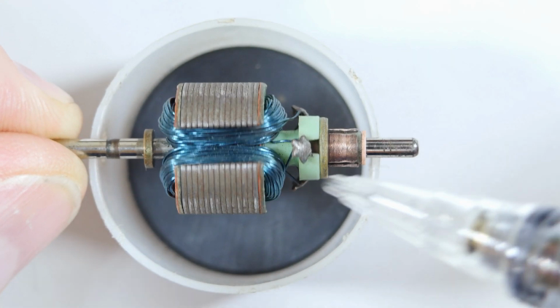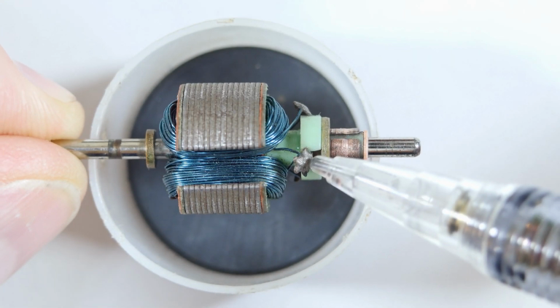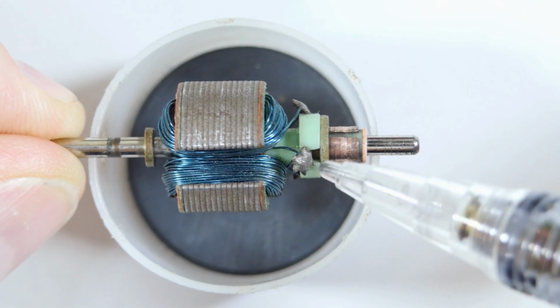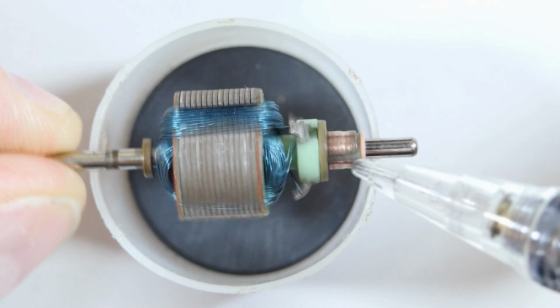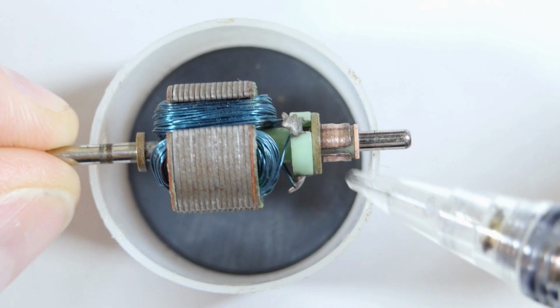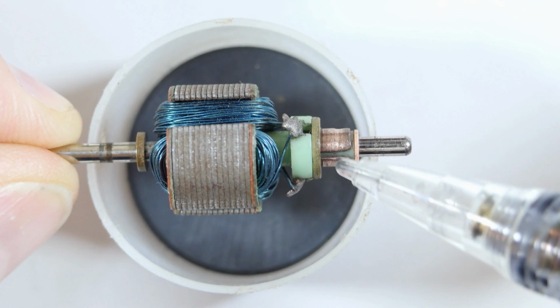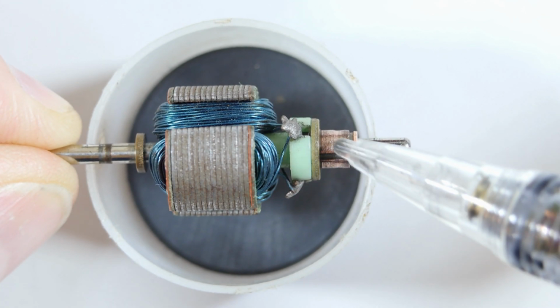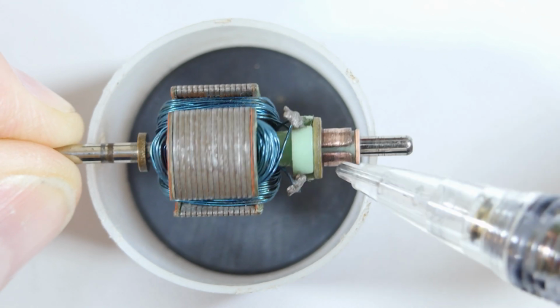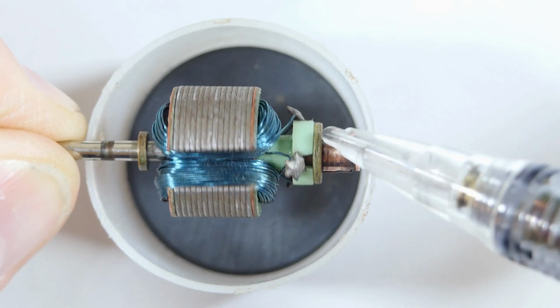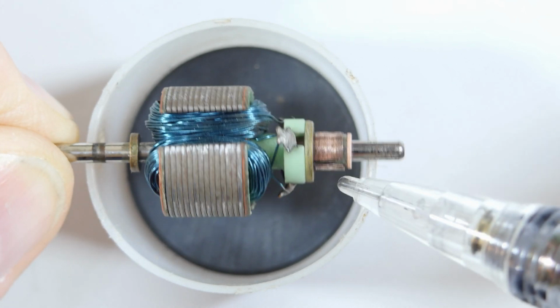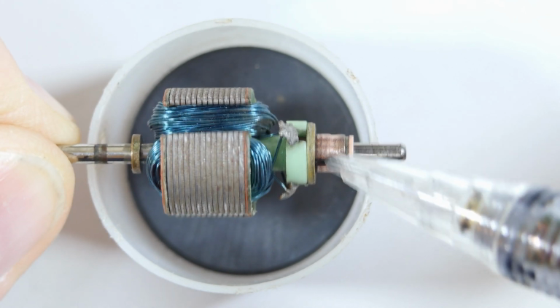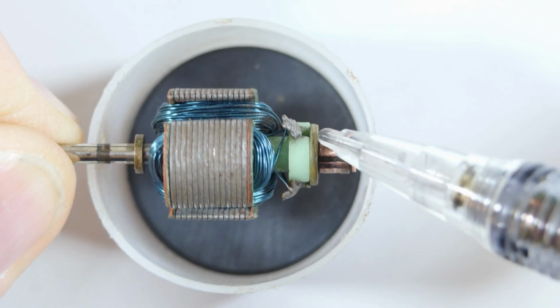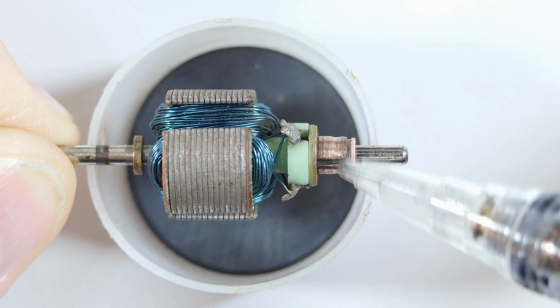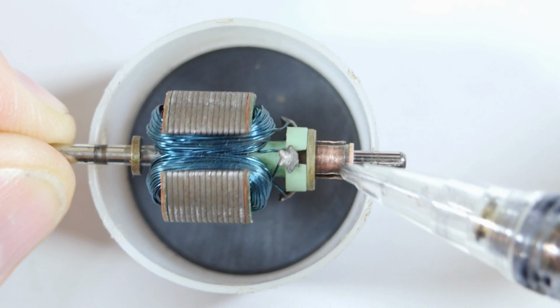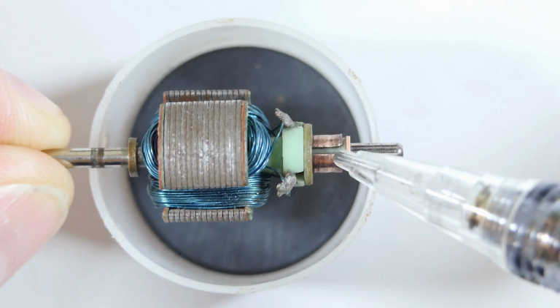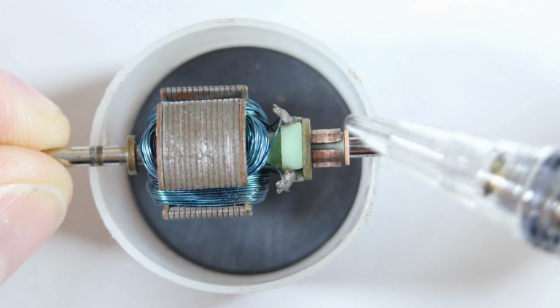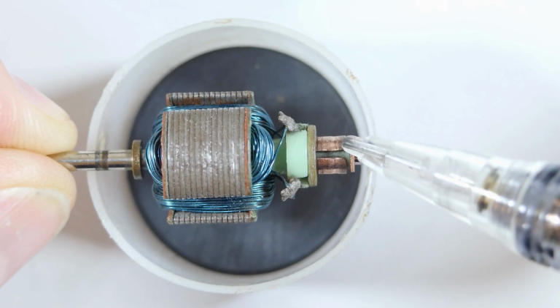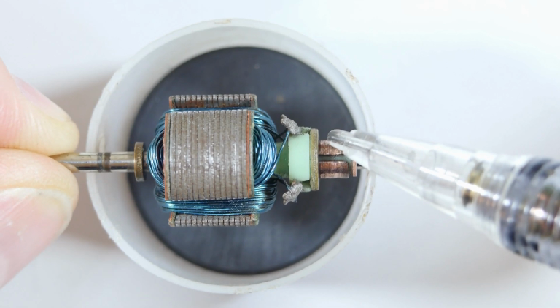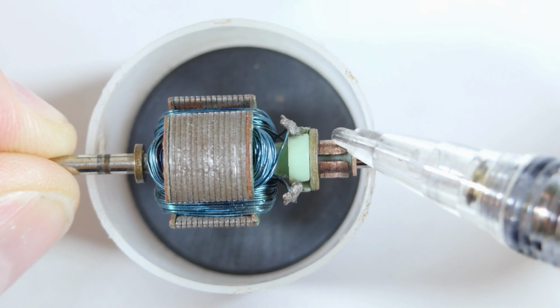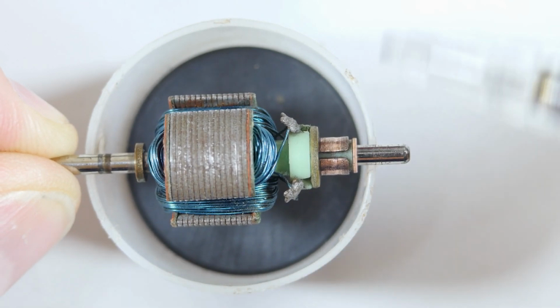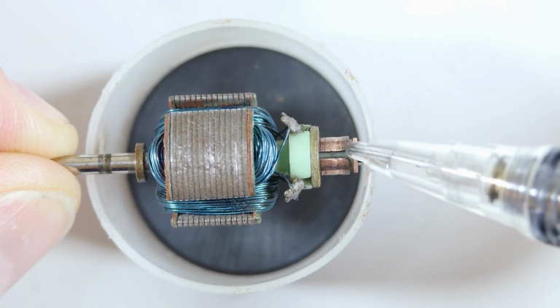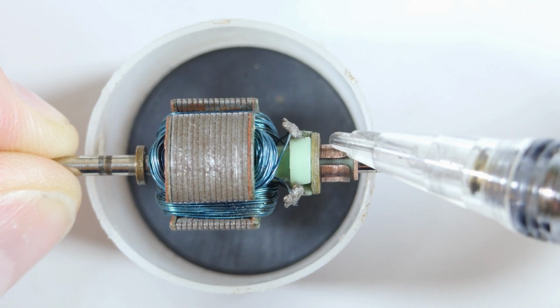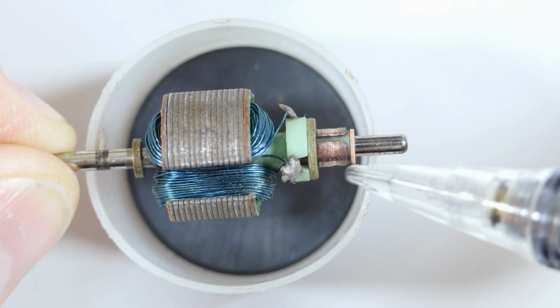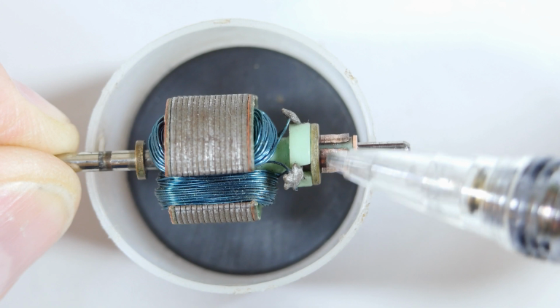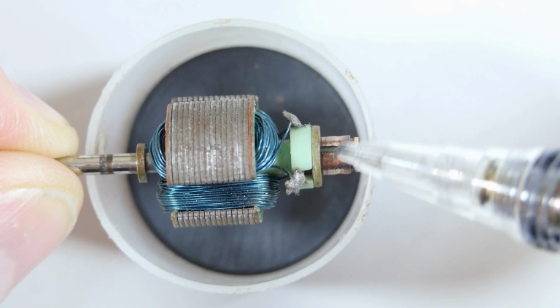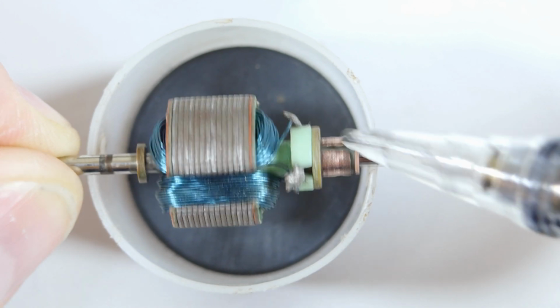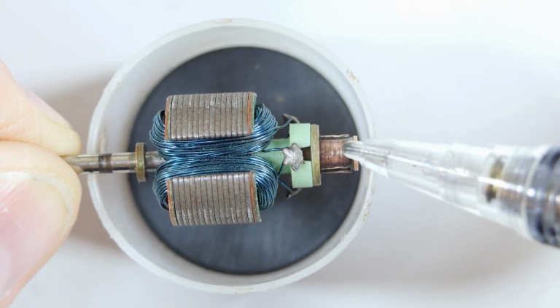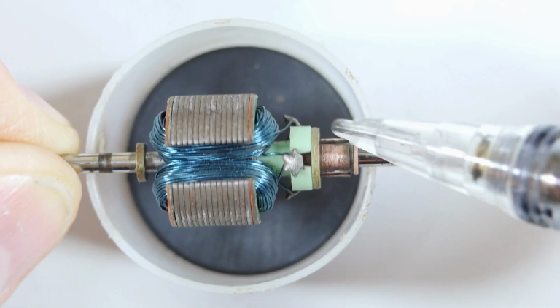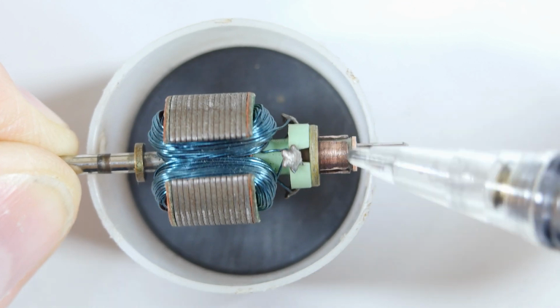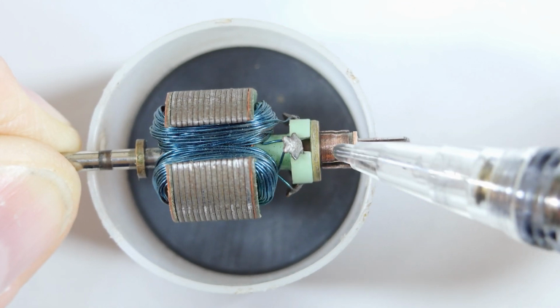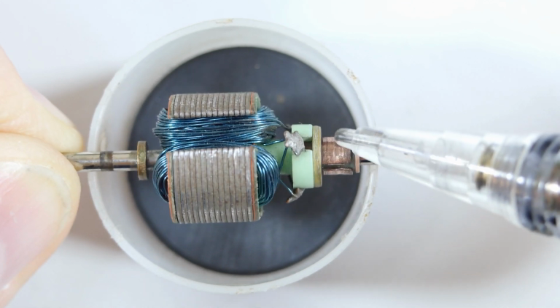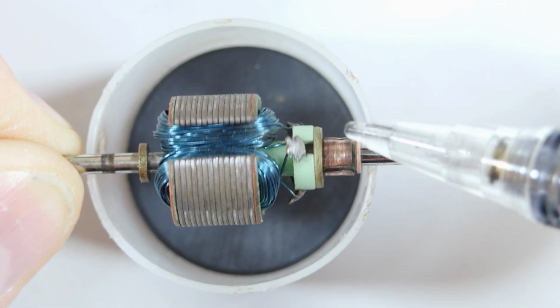What makes this clever, what makes this motor work, is how it's wired down here to these connections. These act as little switches, and what happens is we feed the power in here — say plus and minus — and as this spins, the plus and minus wires relocate.